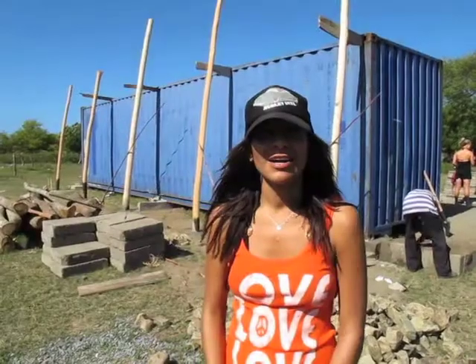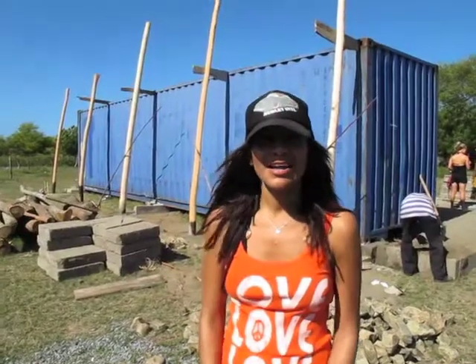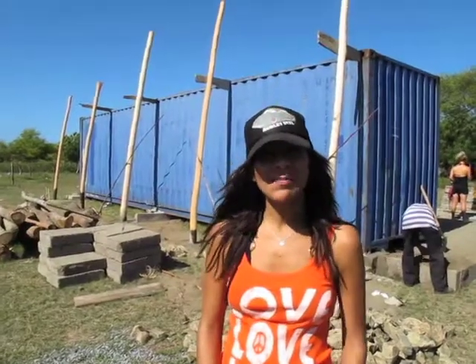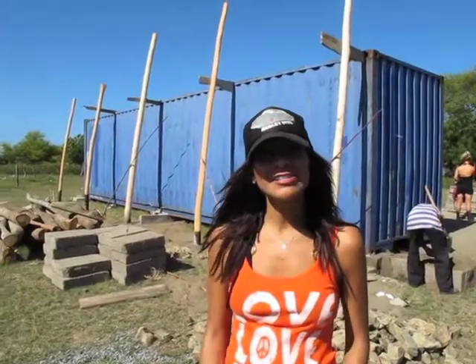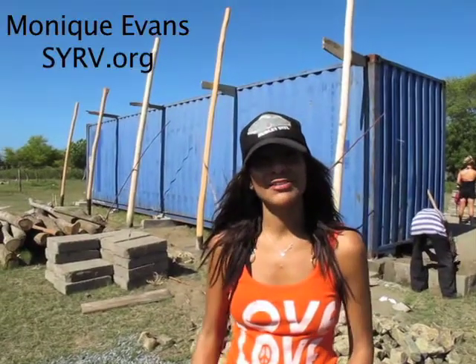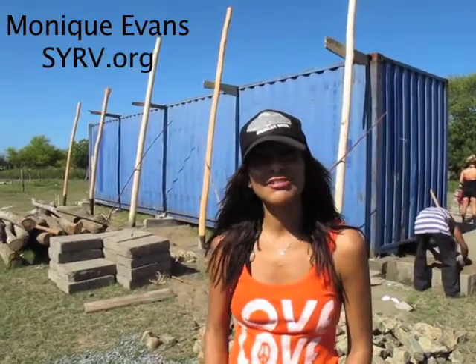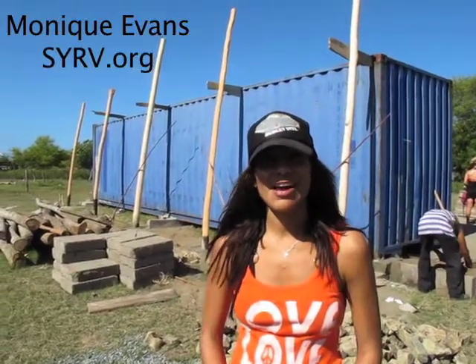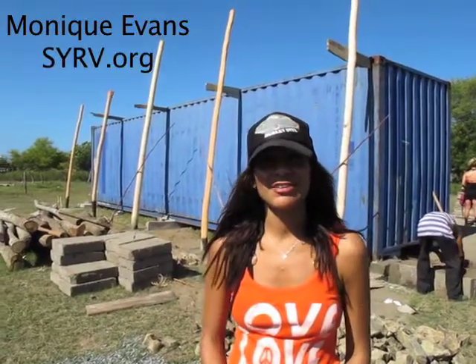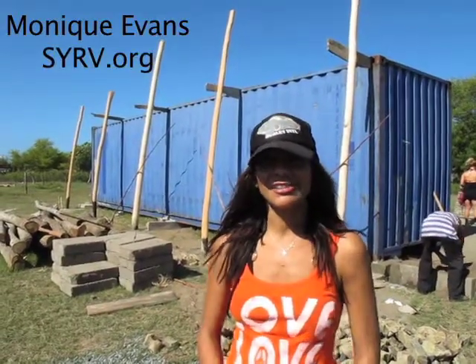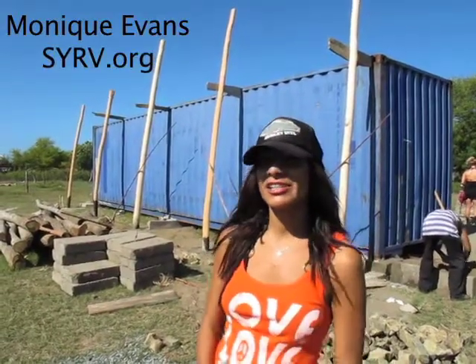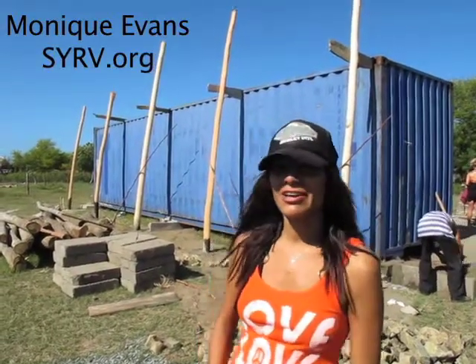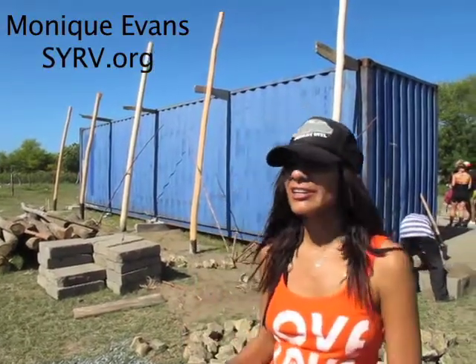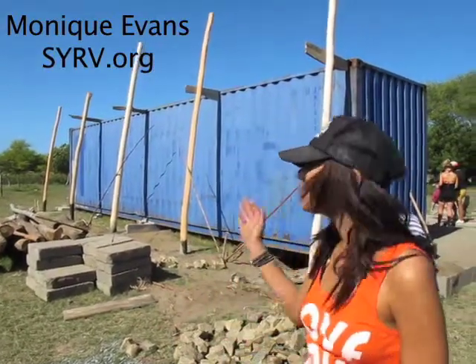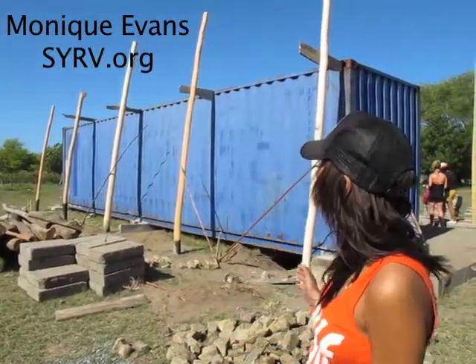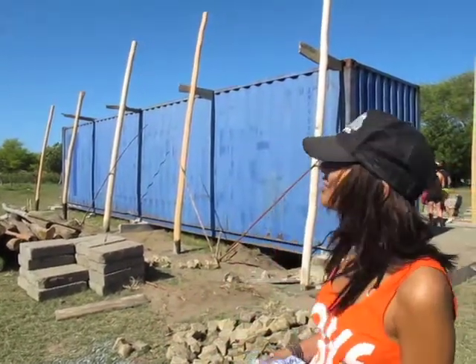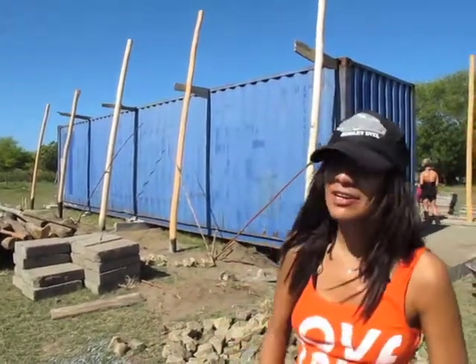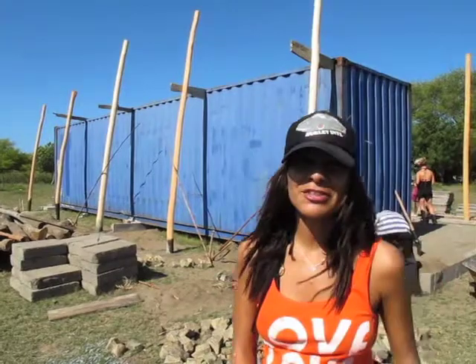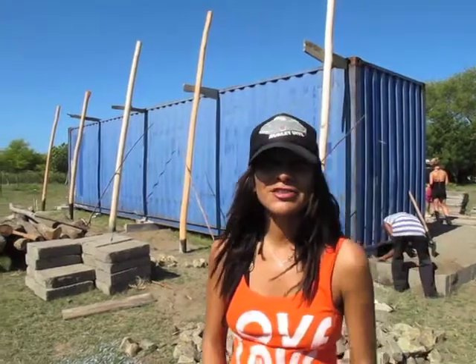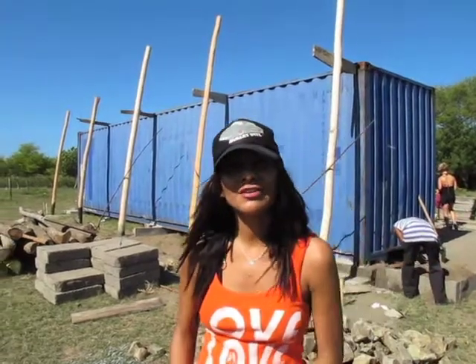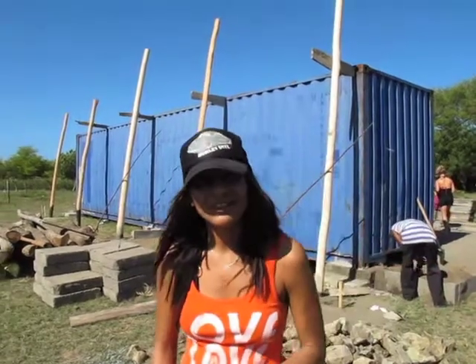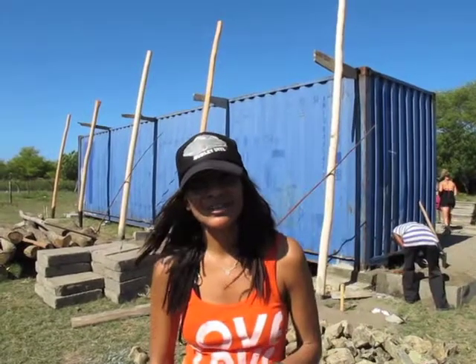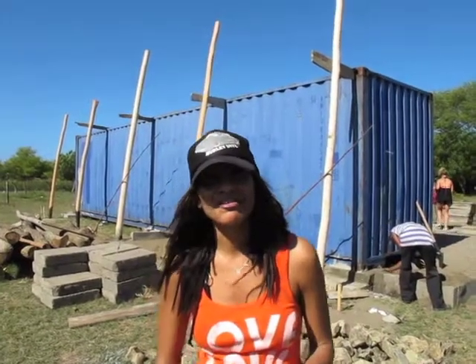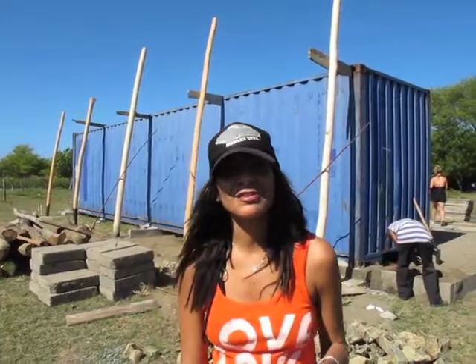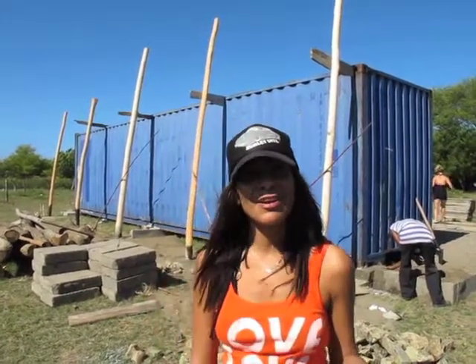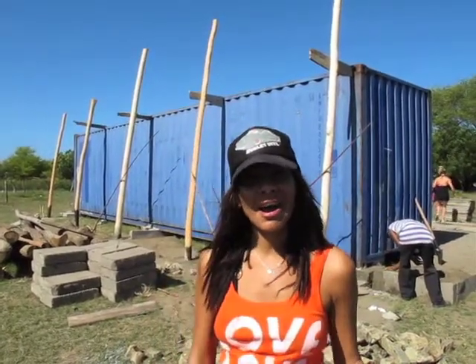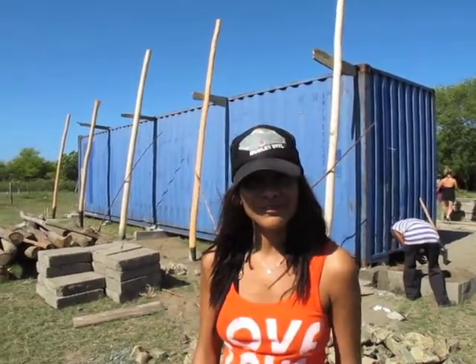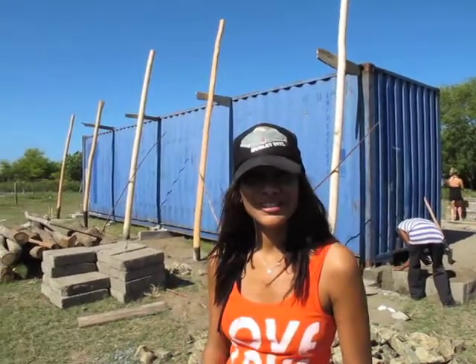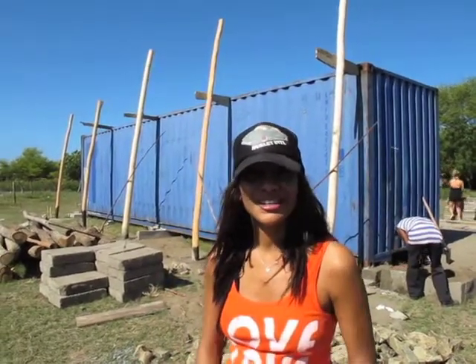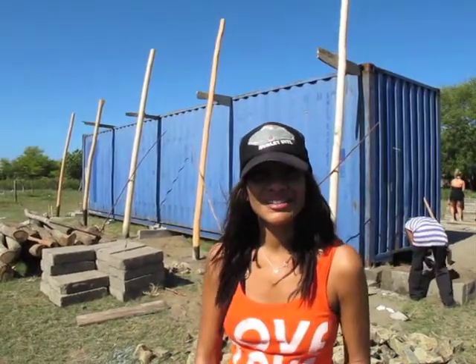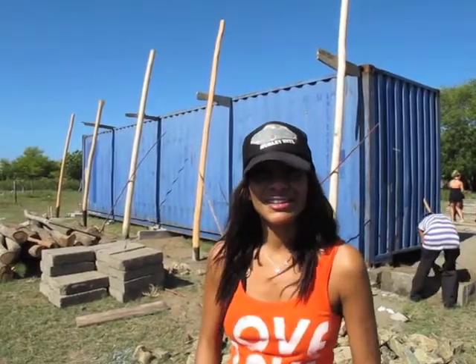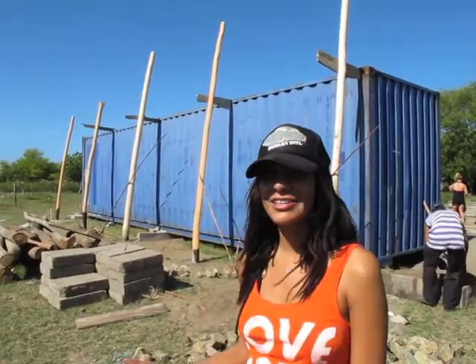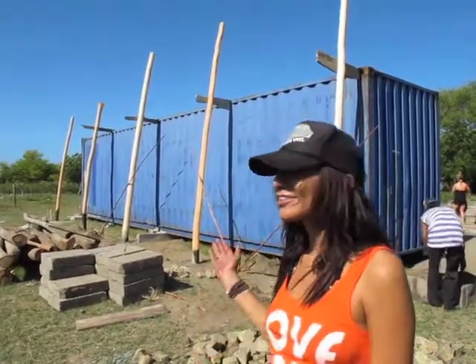I'm Monique with CERV, and you're looking at a container that we're turning into a community center — at least one and a half — and let's take a look at it.